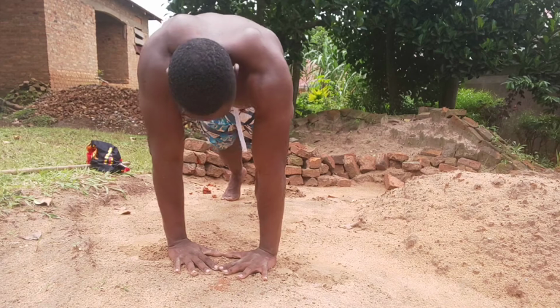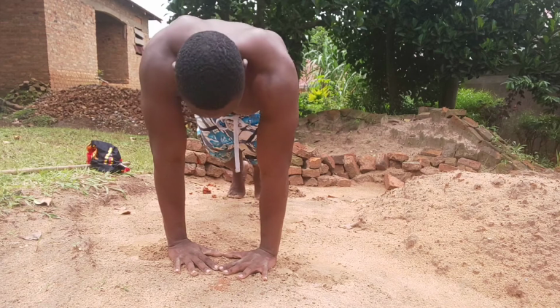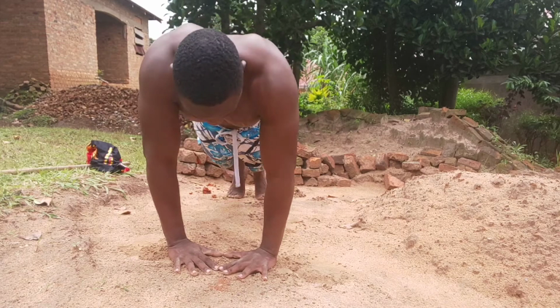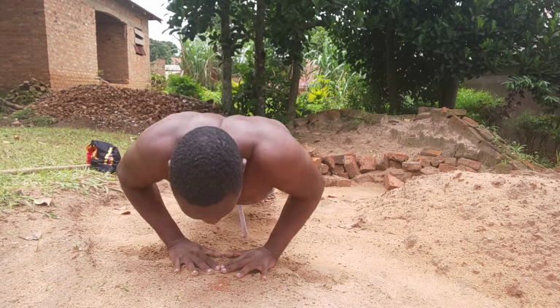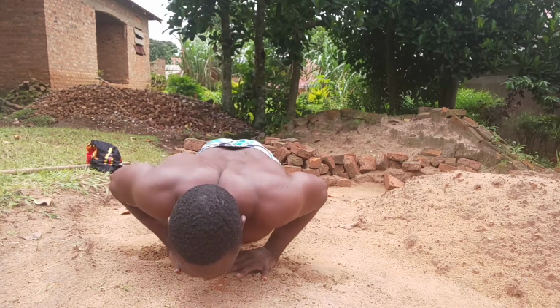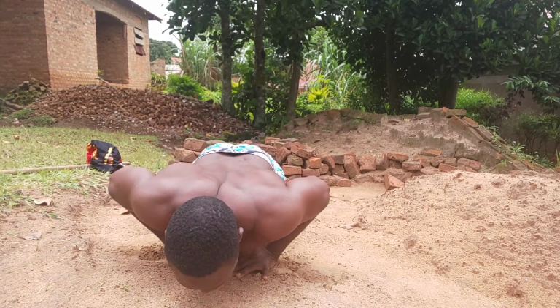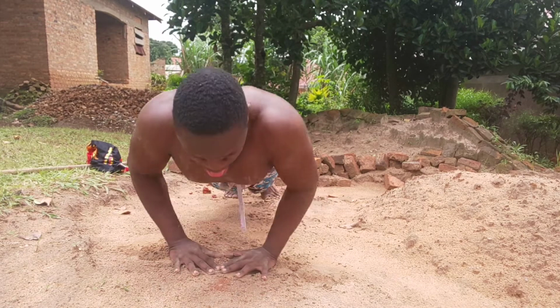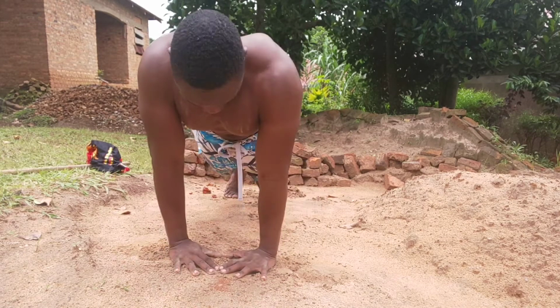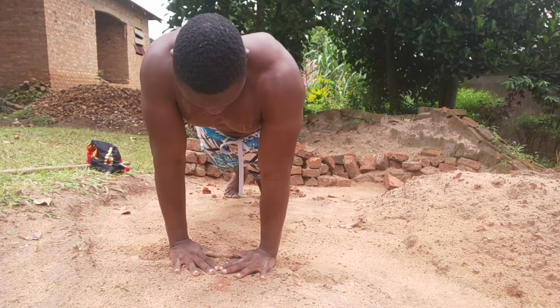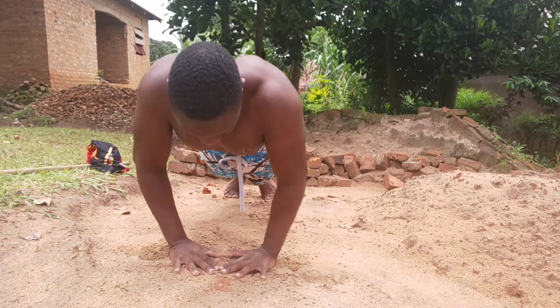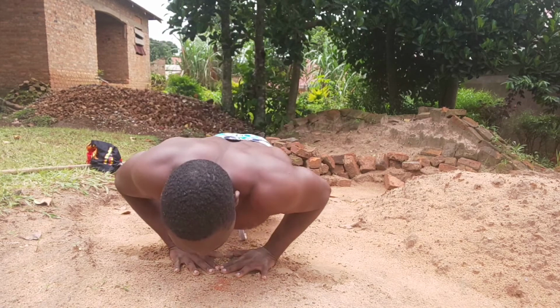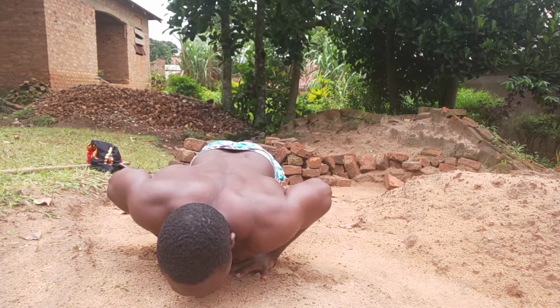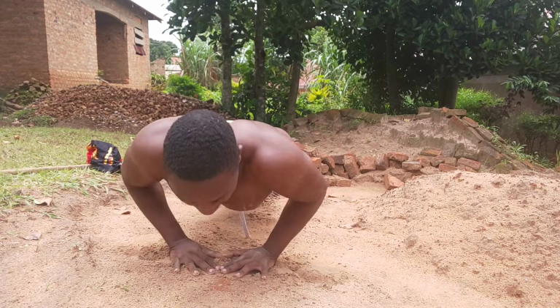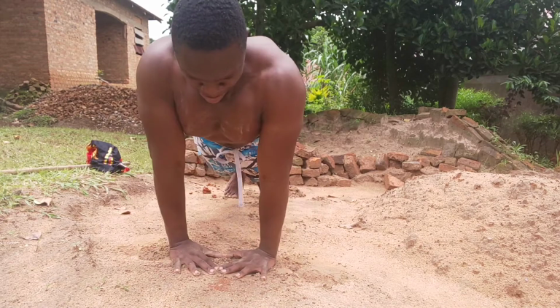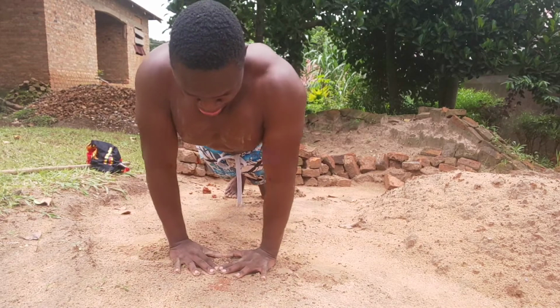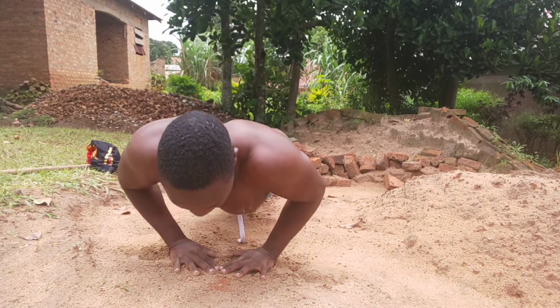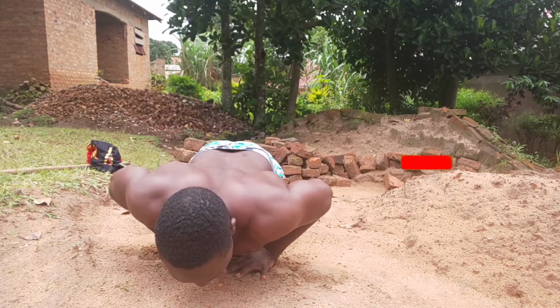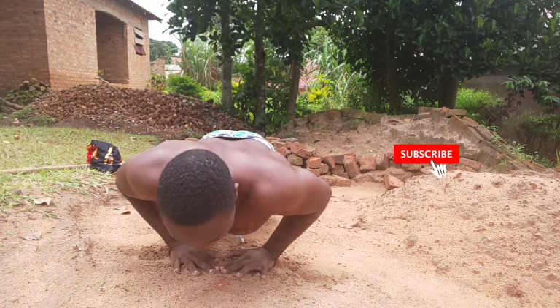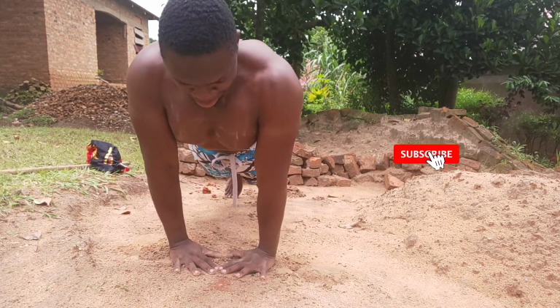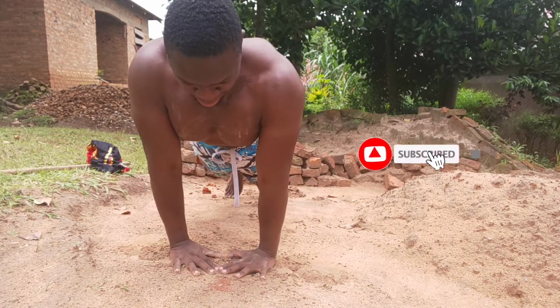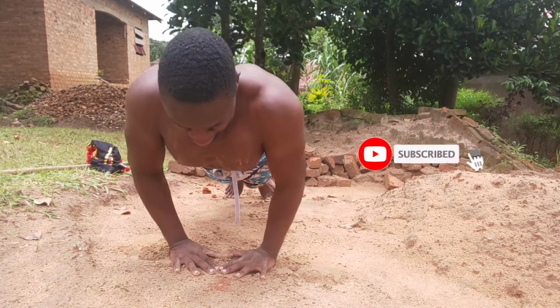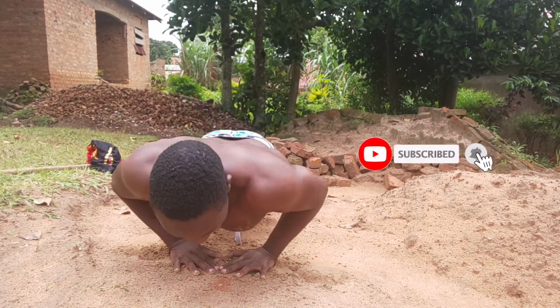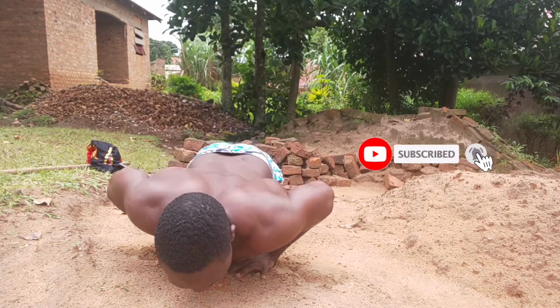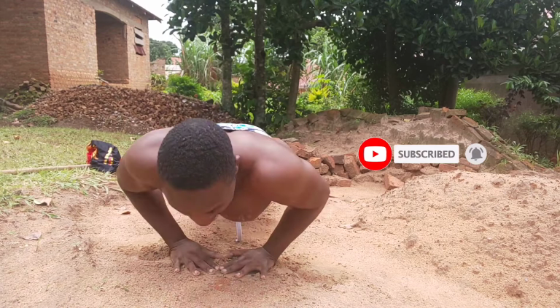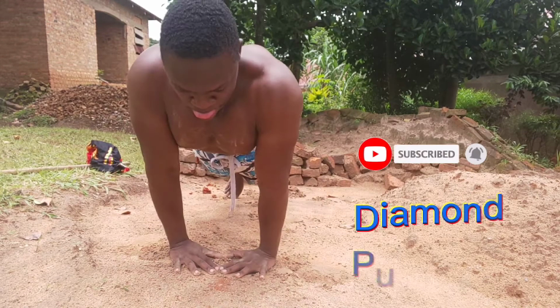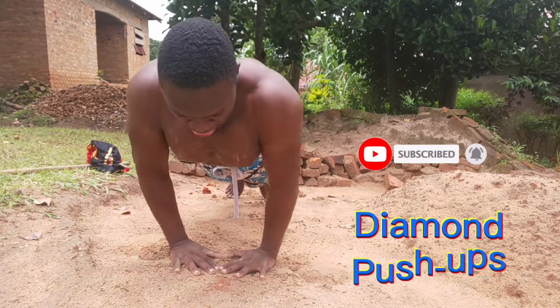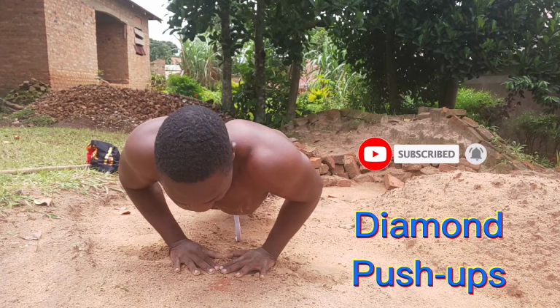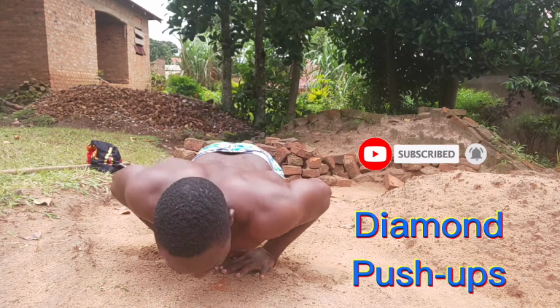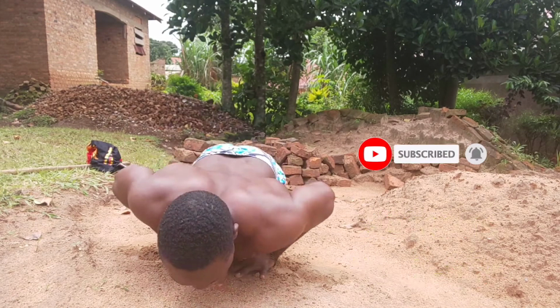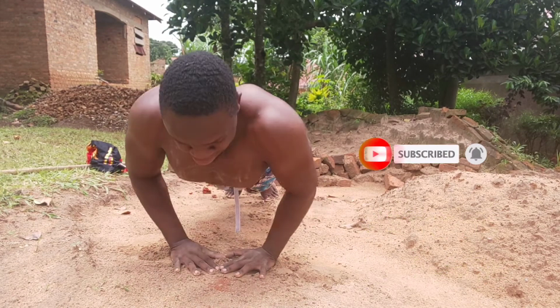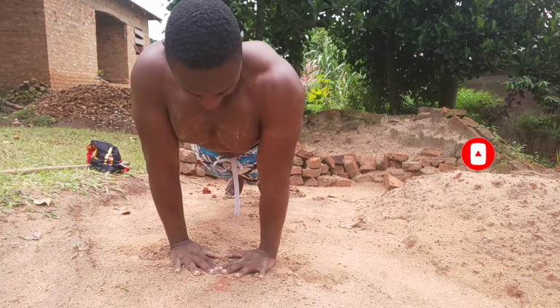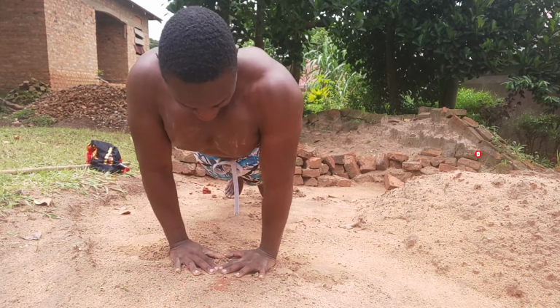Yo fam, what up! It's your boy Chazo back with another video. Today I'm going to show you a glimpse into the workout I did today. I did some diamond push-ups — these hit your triceps really, really hard.